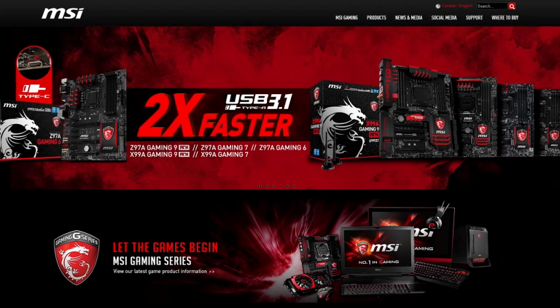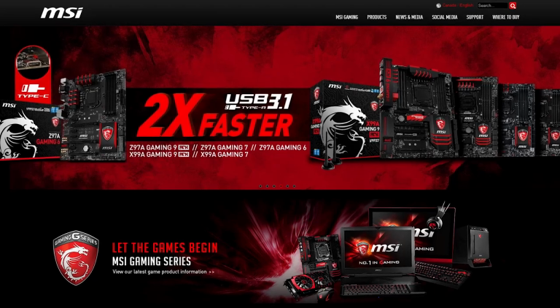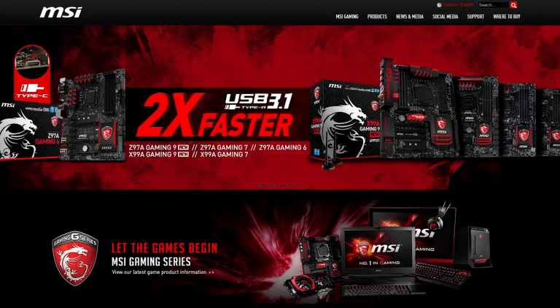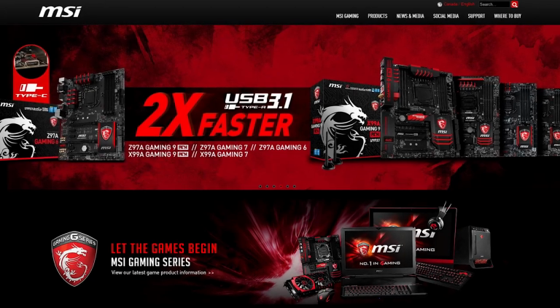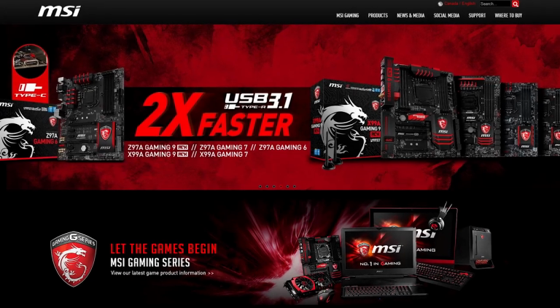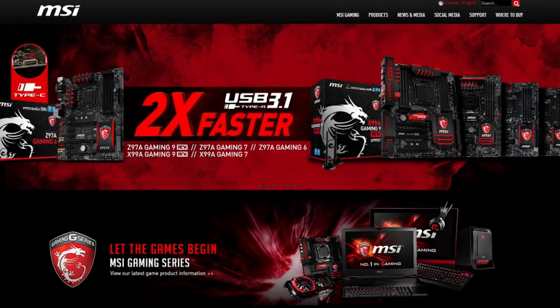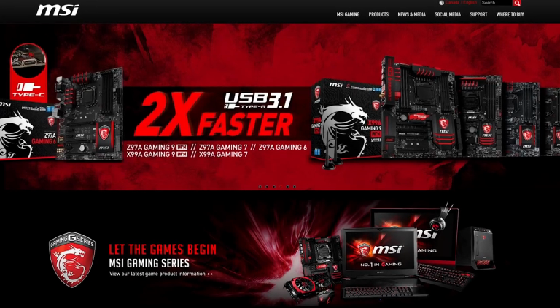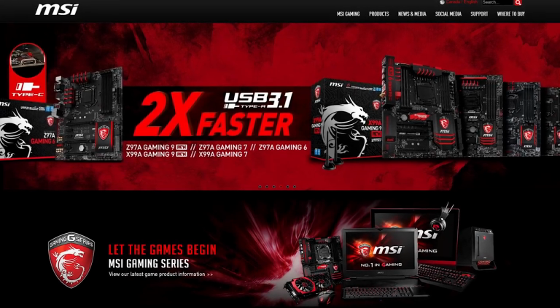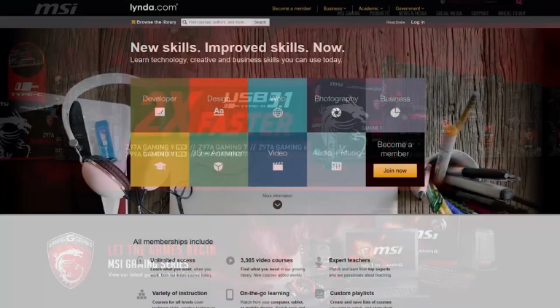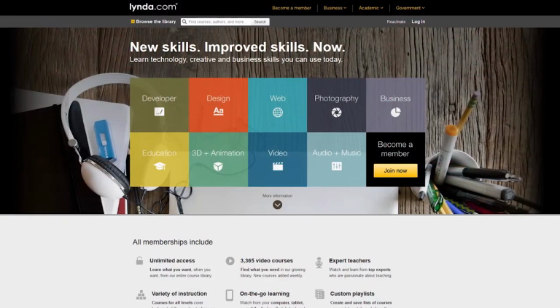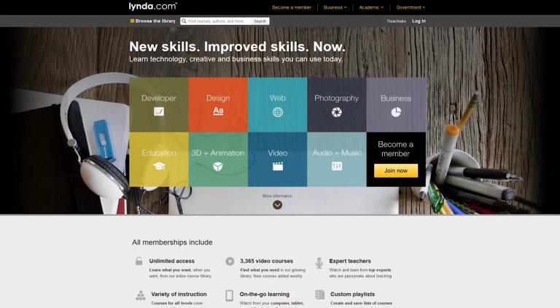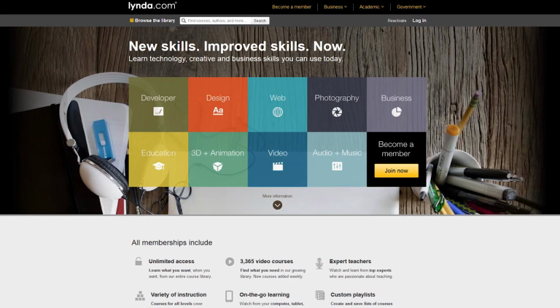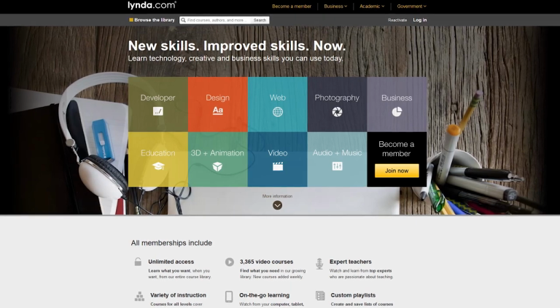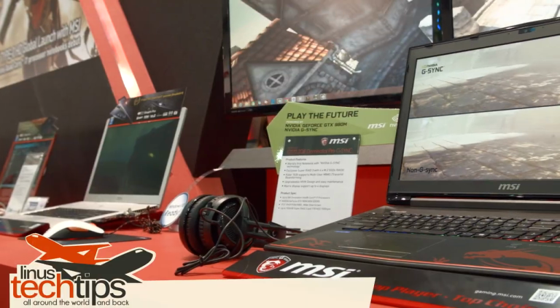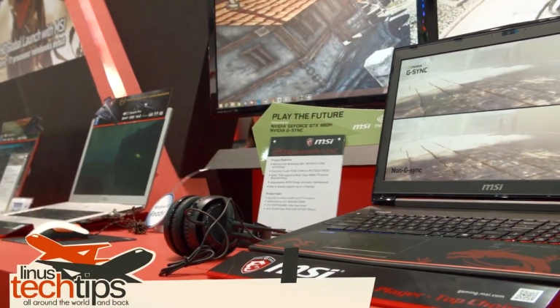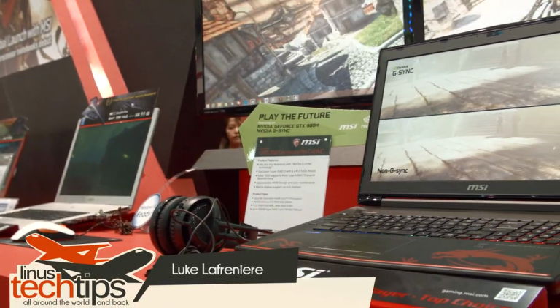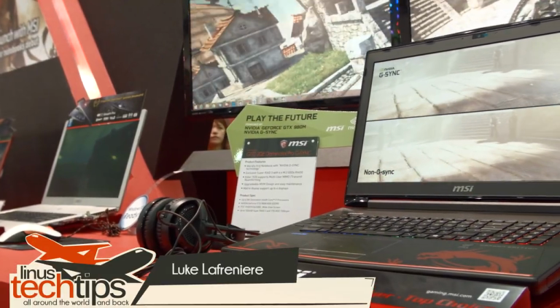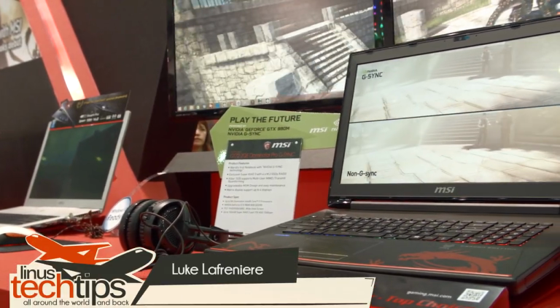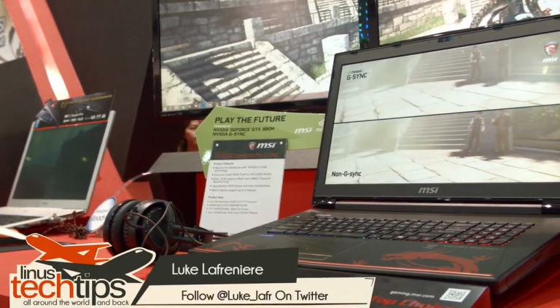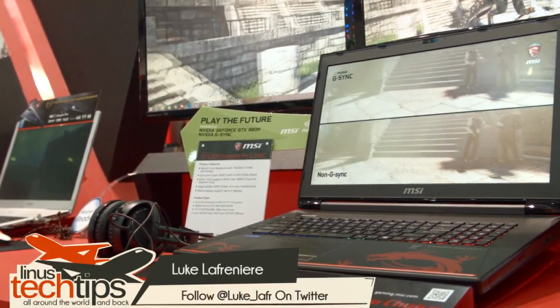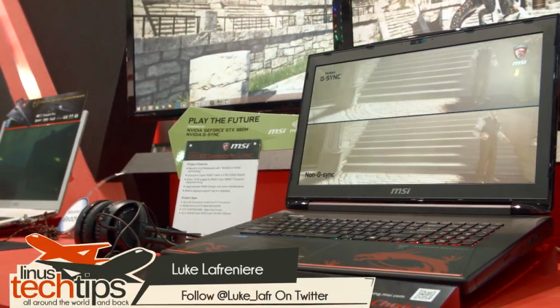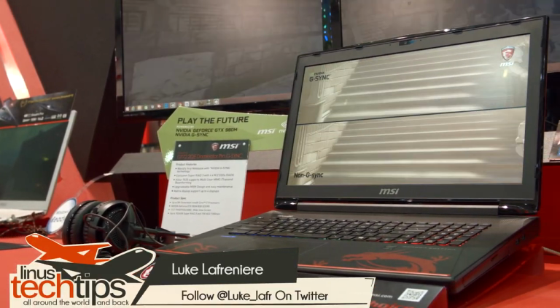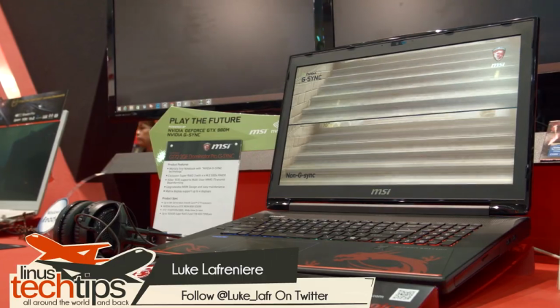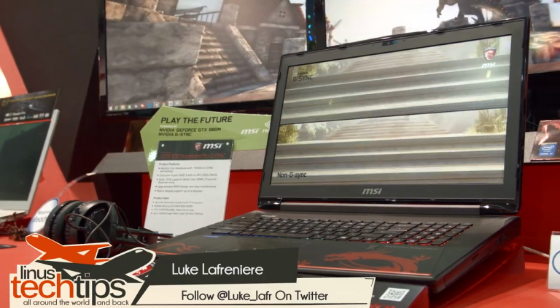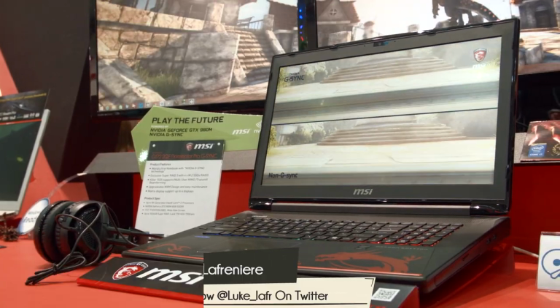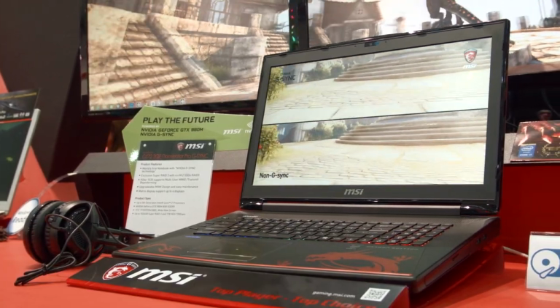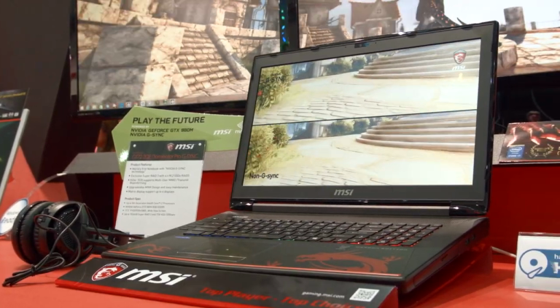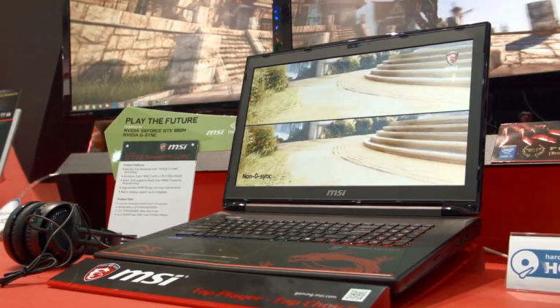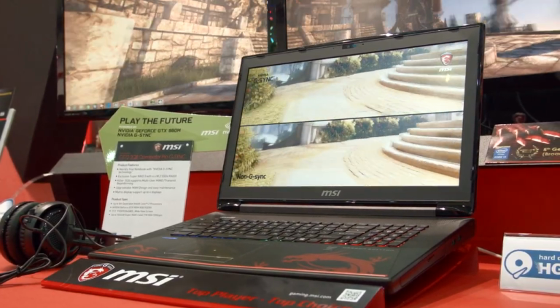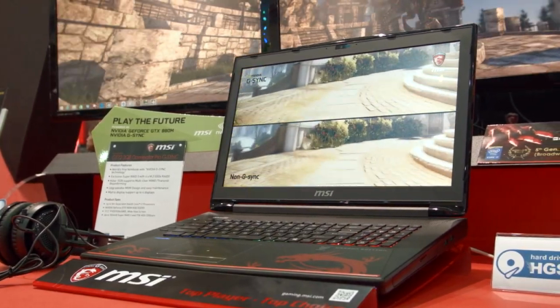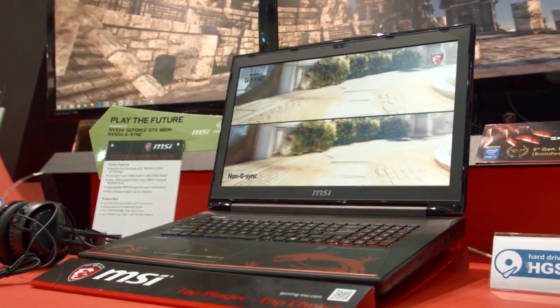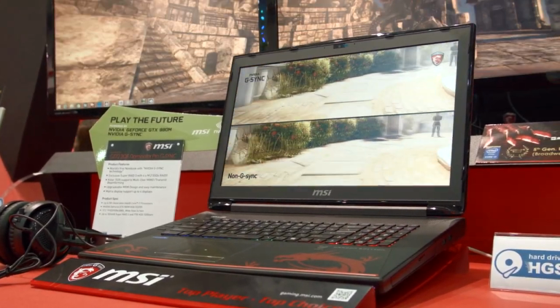Thank you to MSI for bringing us to Computex 2015 this year, and also thank you to Lynda.com. Welcome to the MSI booth where we will be checking out the GT72-2QE Dominator Pro in either the Tobii iX version or the G-Sync version.